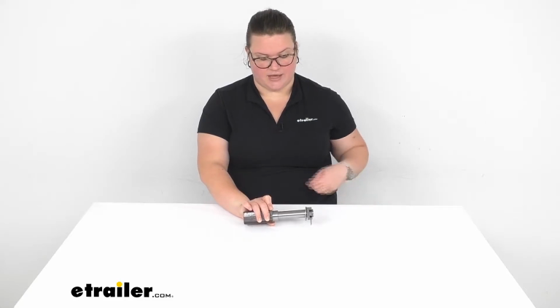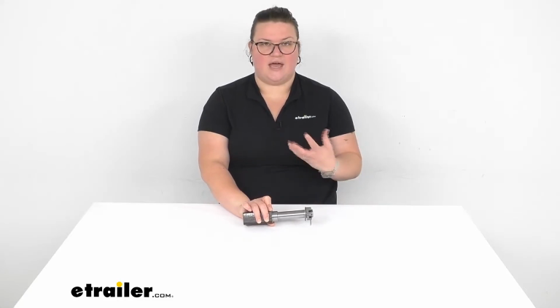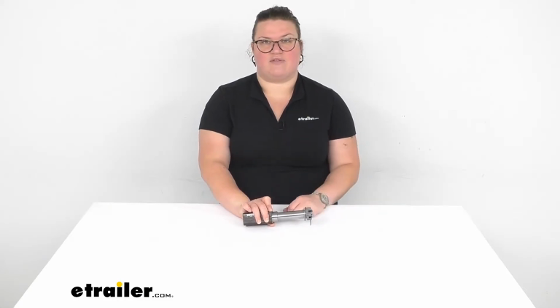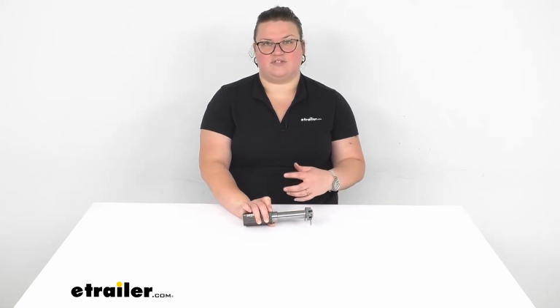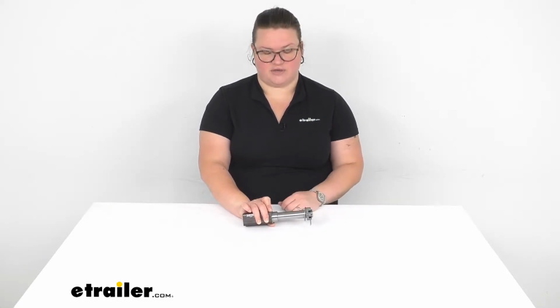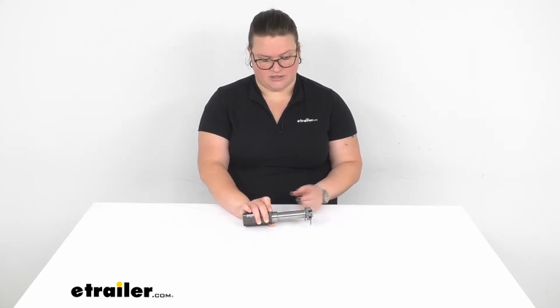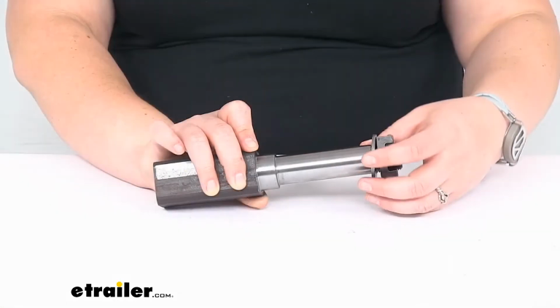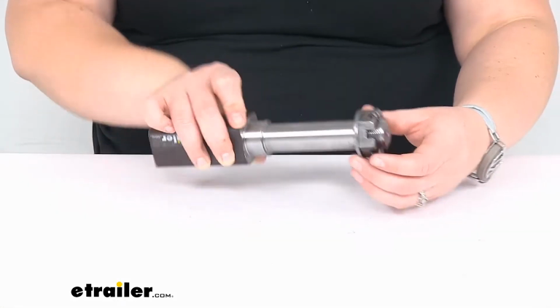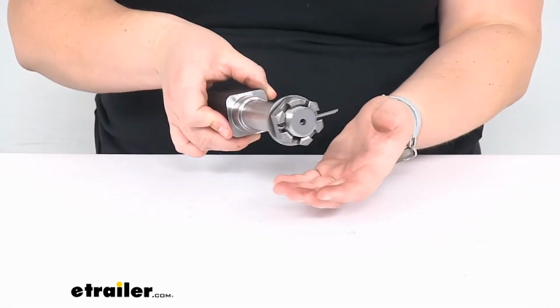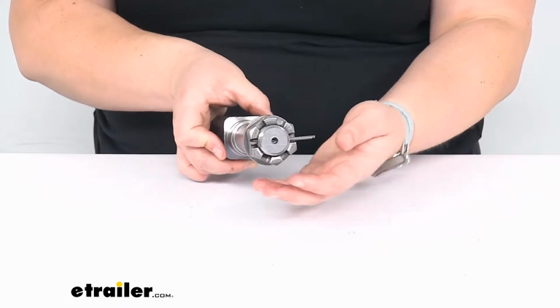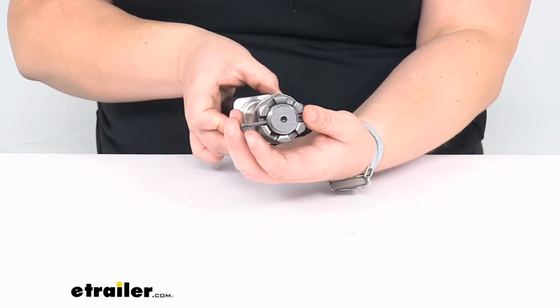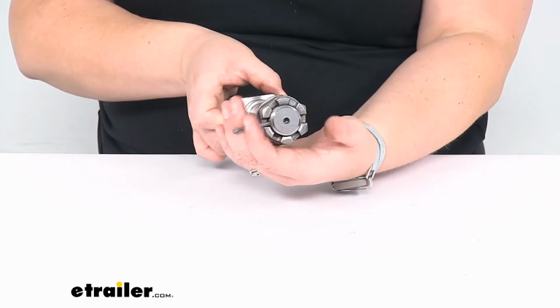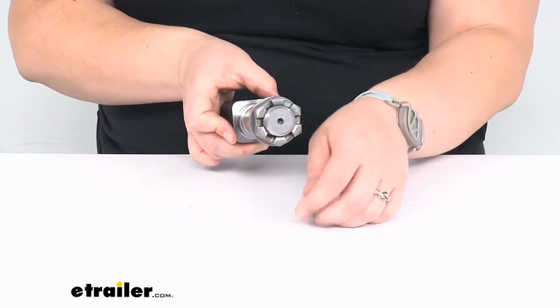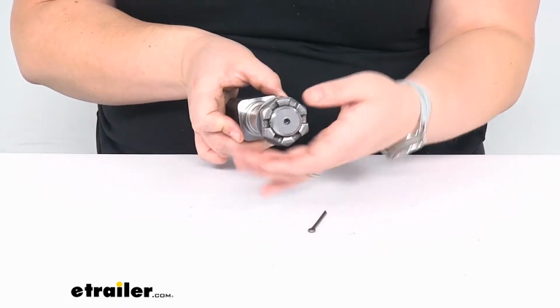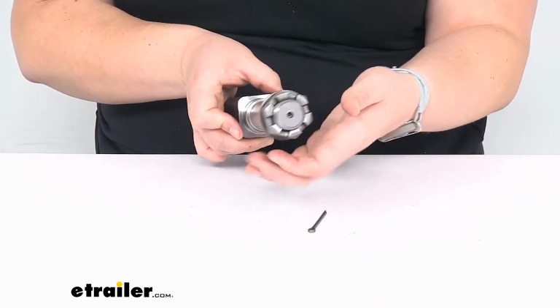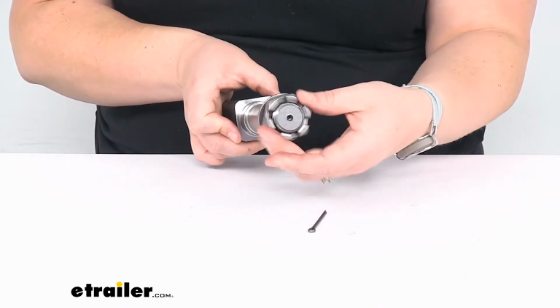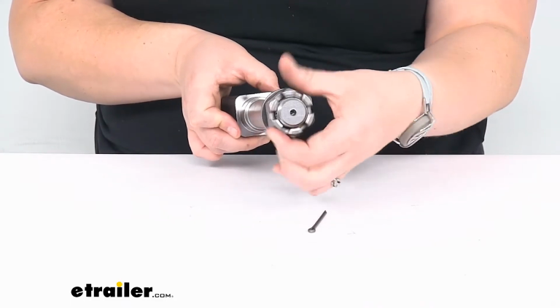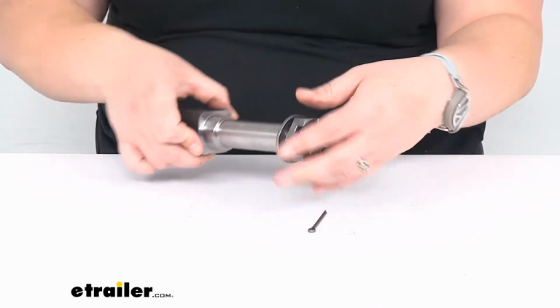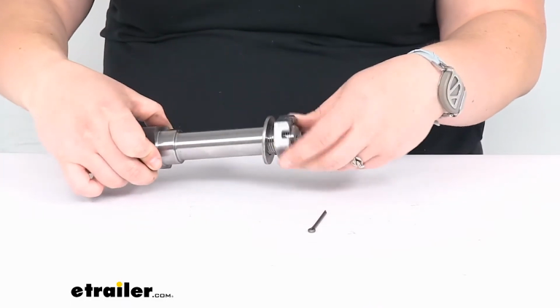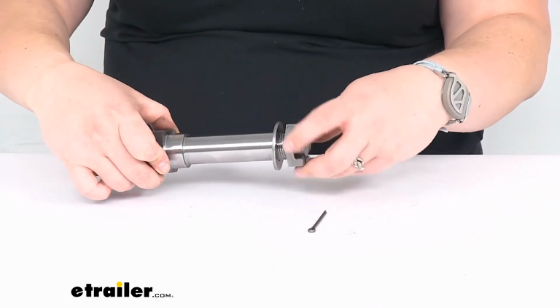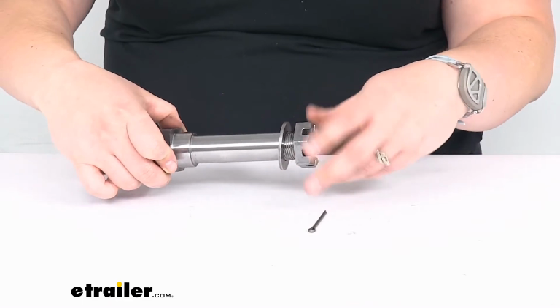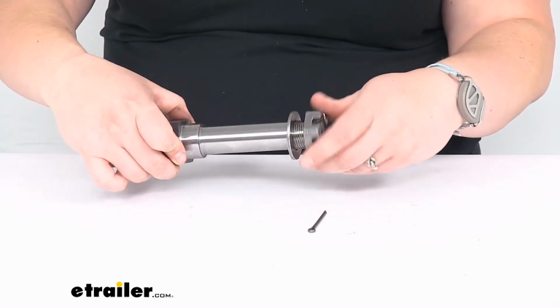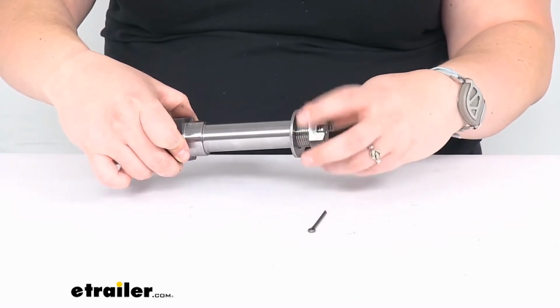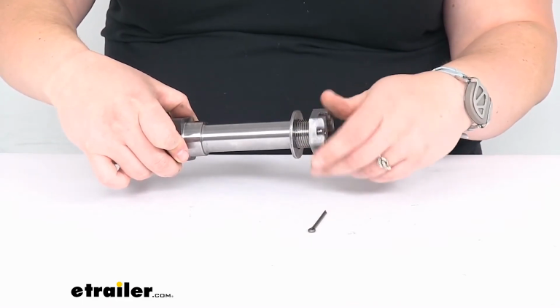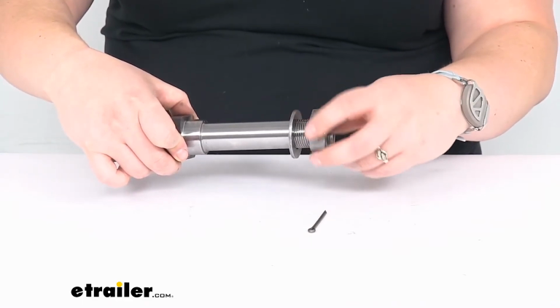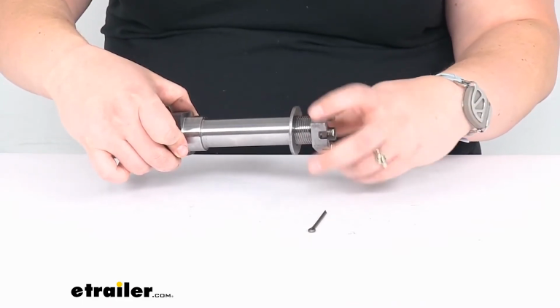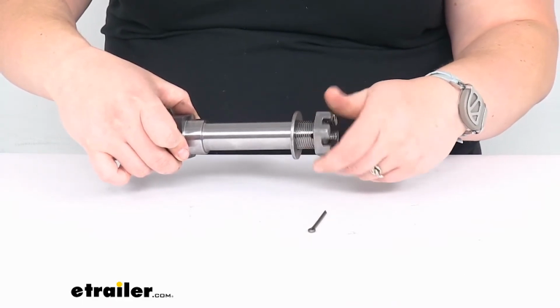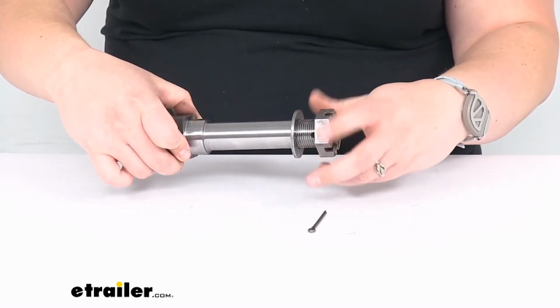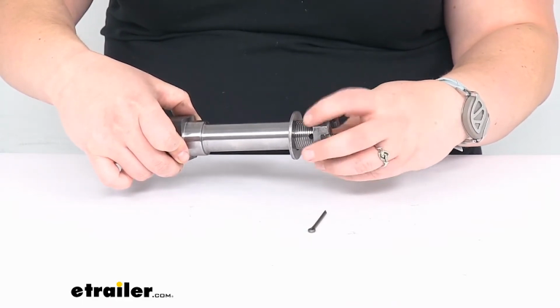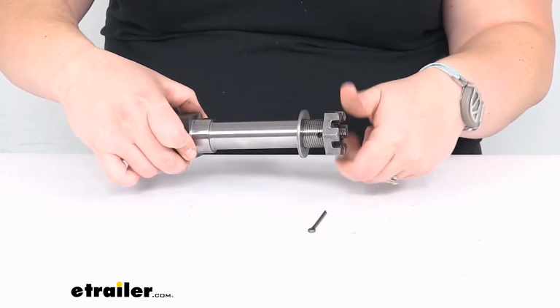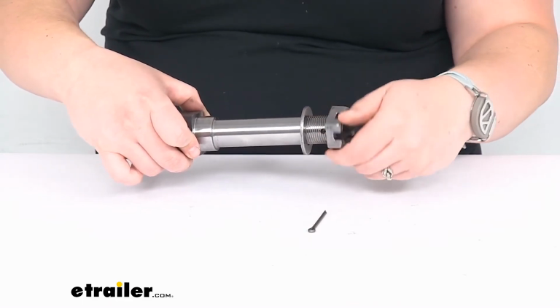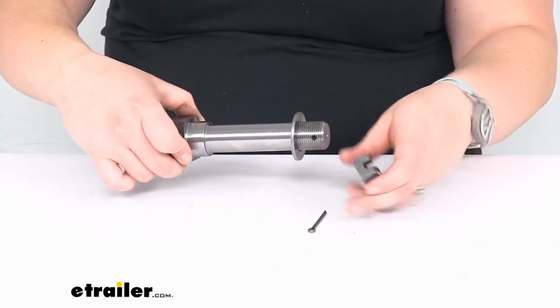You can just weld on this square end to the rest of your axle and have that new spindle ready to go, rather than having to replace the entire axle. This does come with the cotter pin, castle nut, and washer on the end of your spindle, which is going to help keep everything in place as it should.